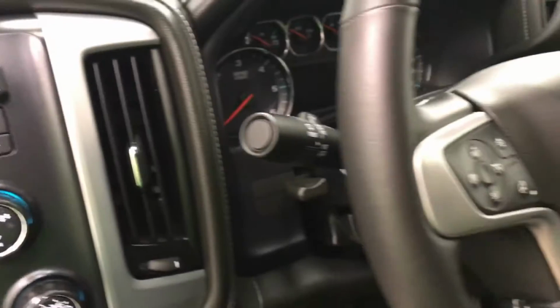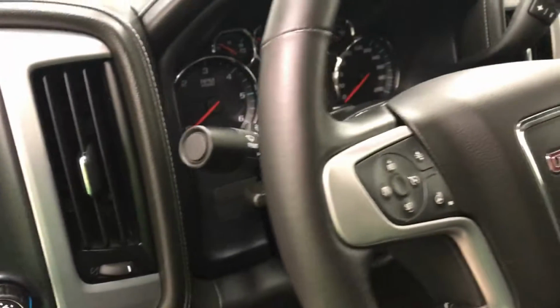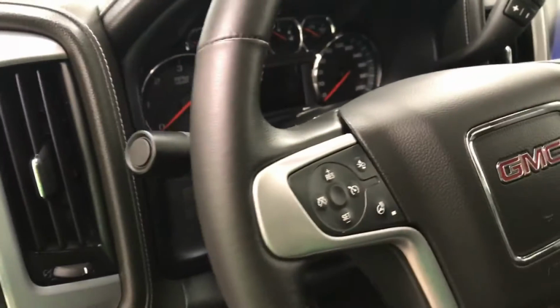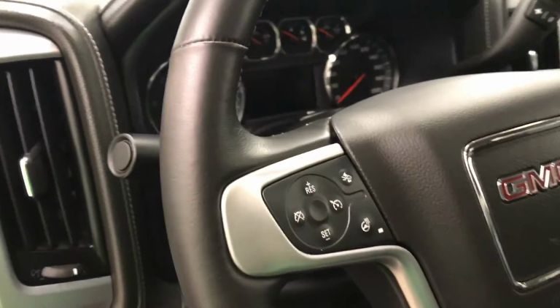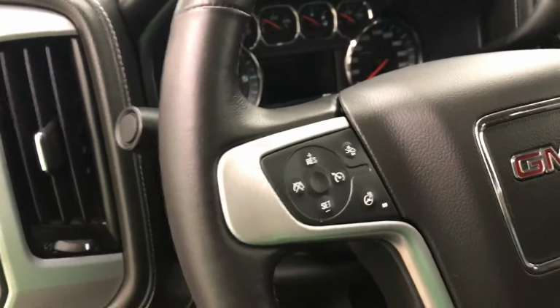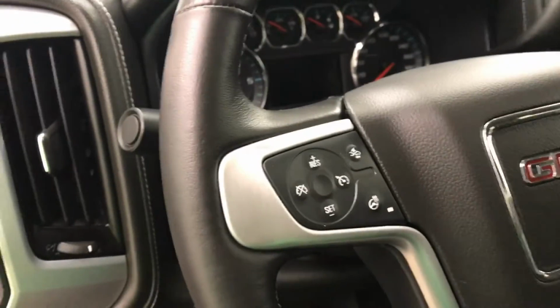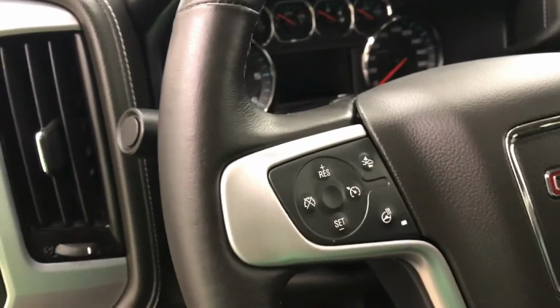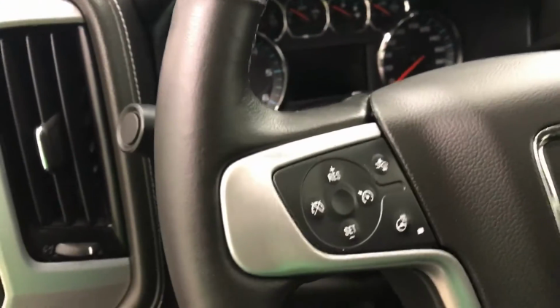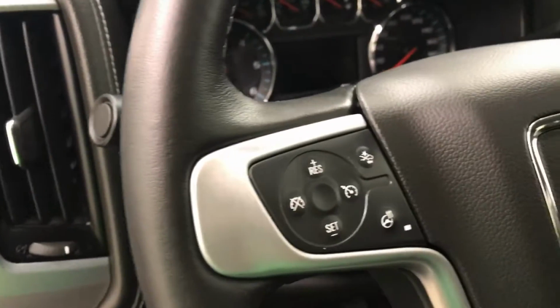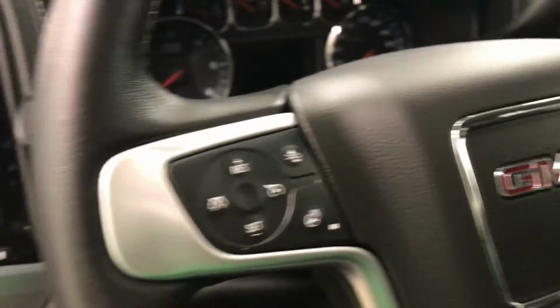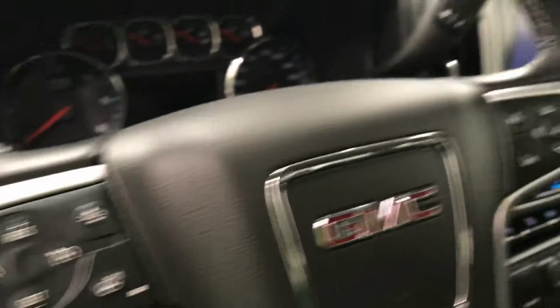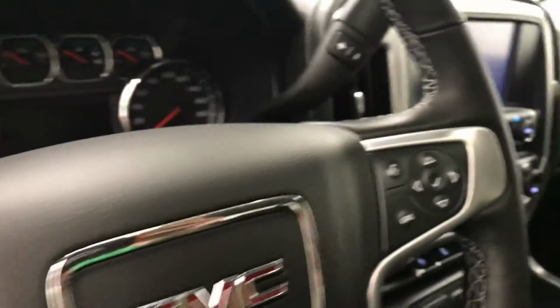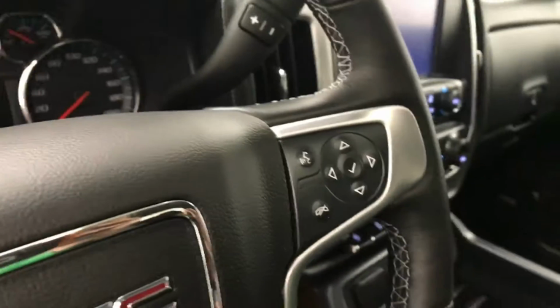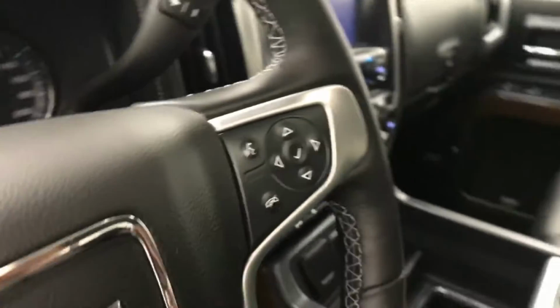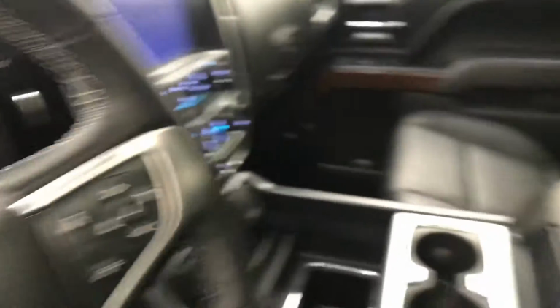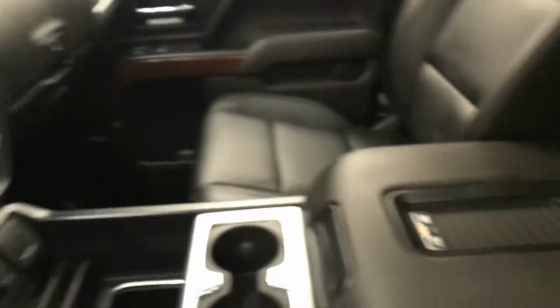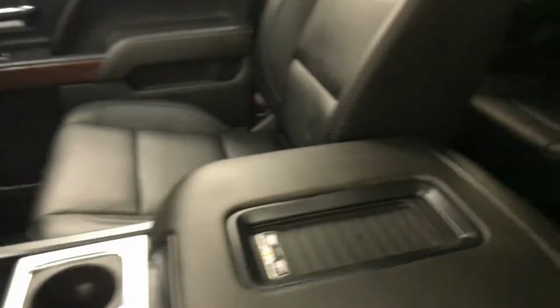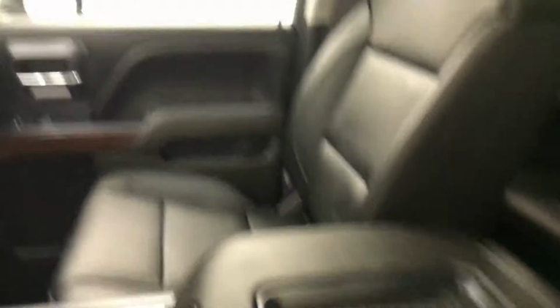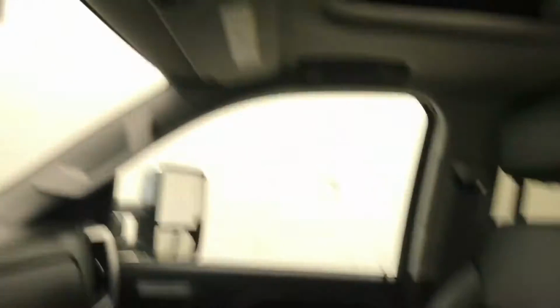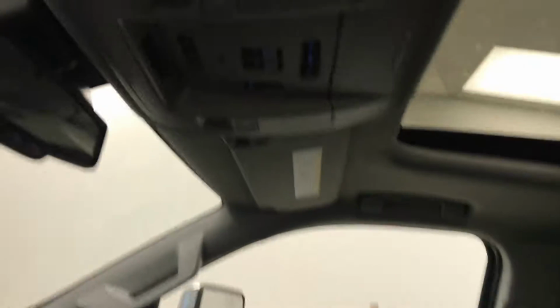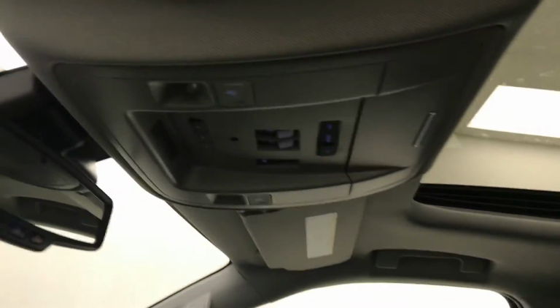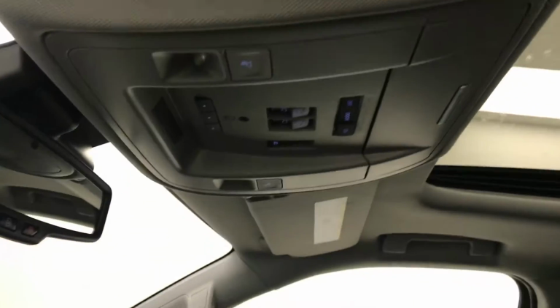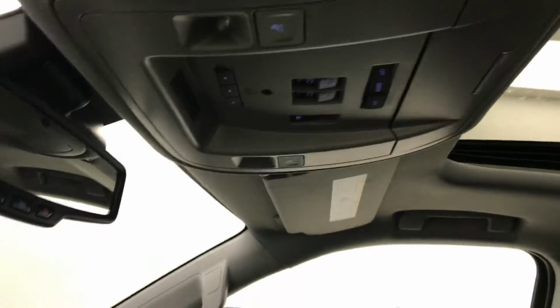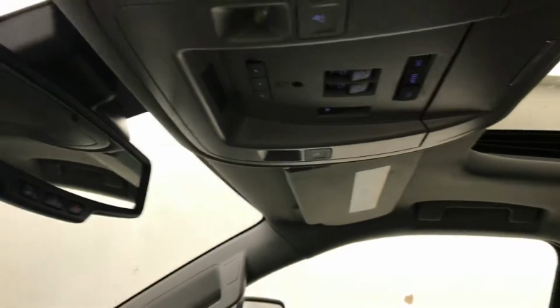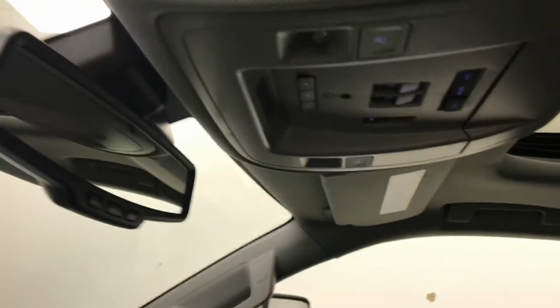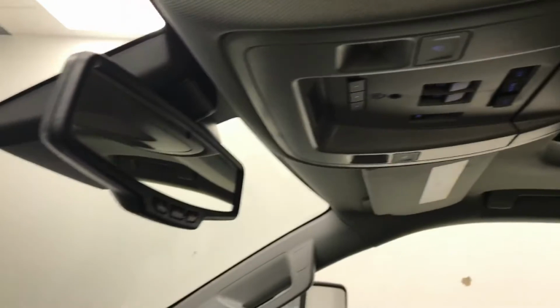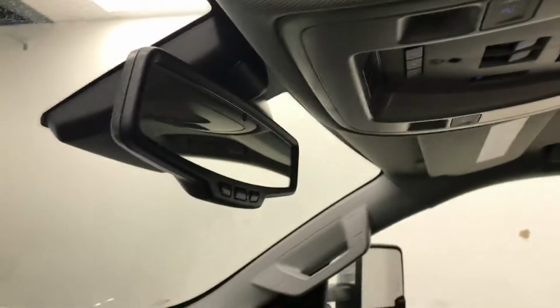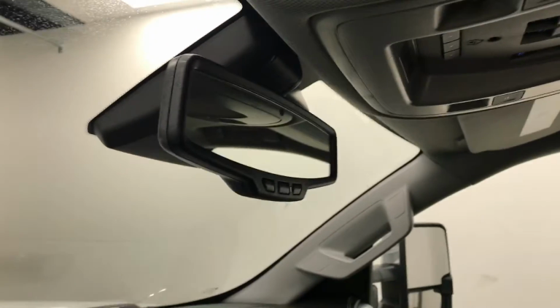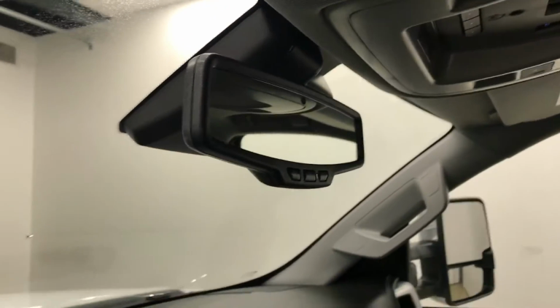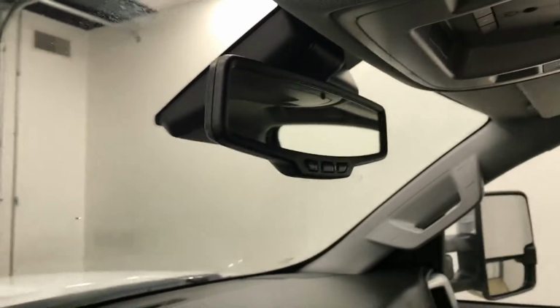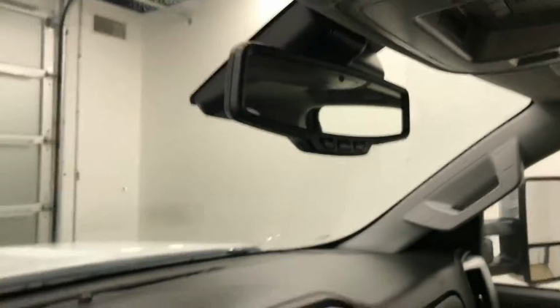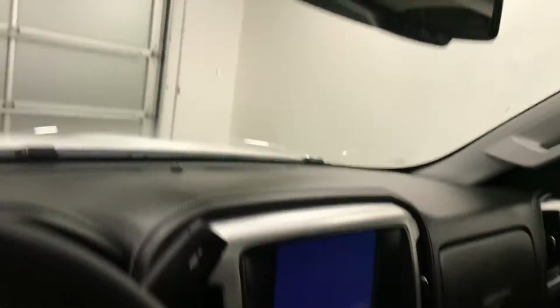Tilt and telescopic steering wheel, cruise control, forward collision detection and heated steering wheel, hands-free communication audio controls, wireless charging pad, sunroof controls, garage door opener, OnStar 4G LTE with electrochromatic mirror.